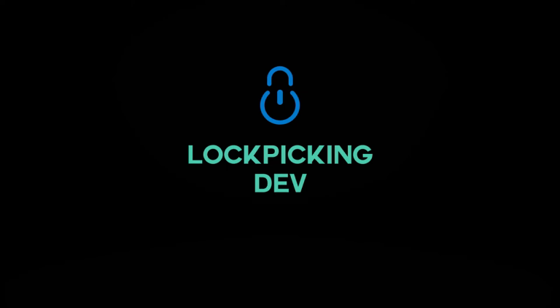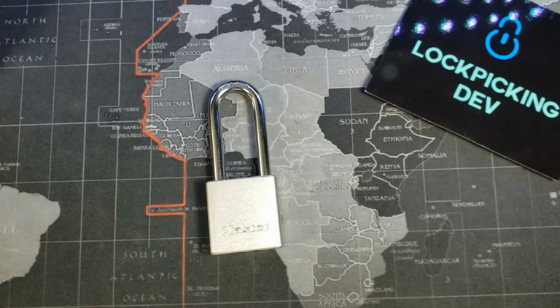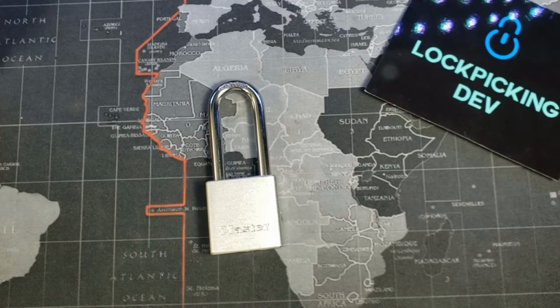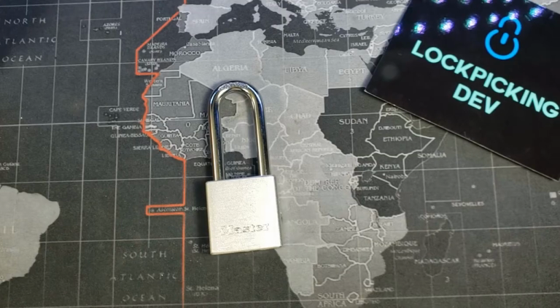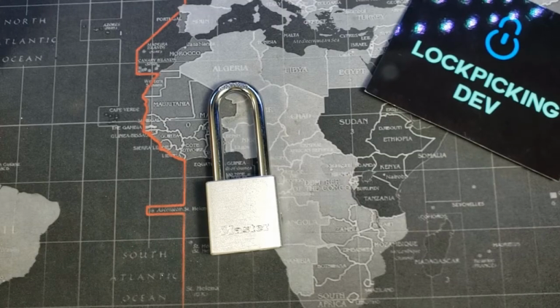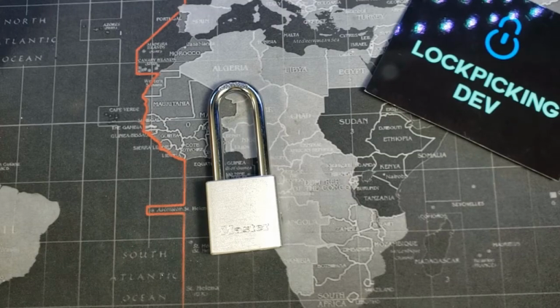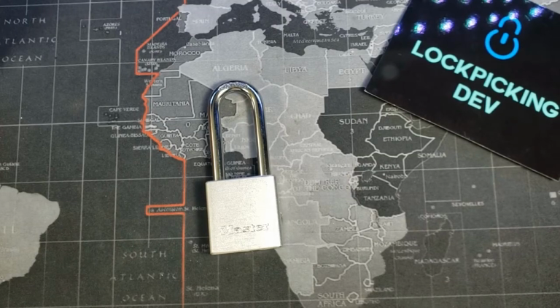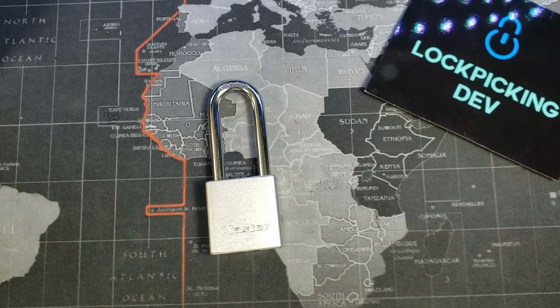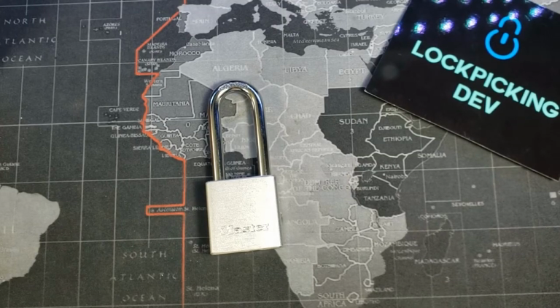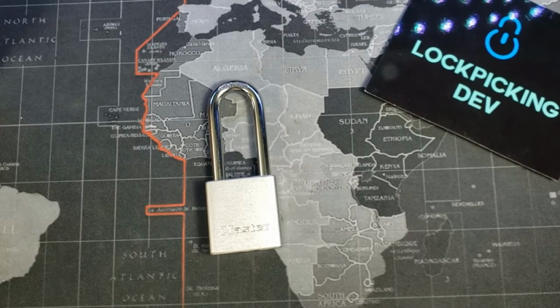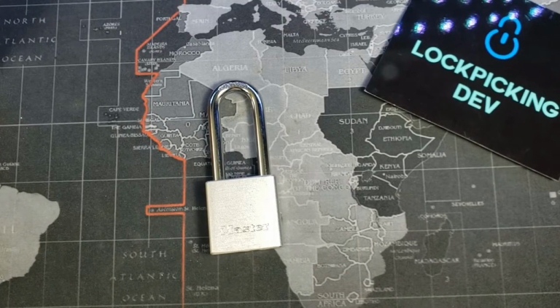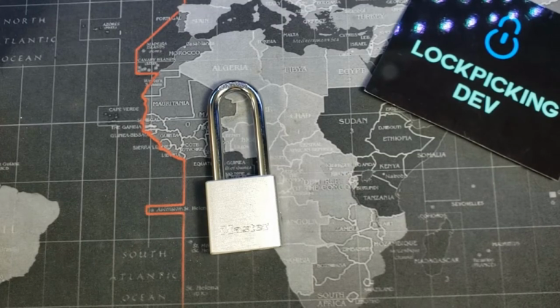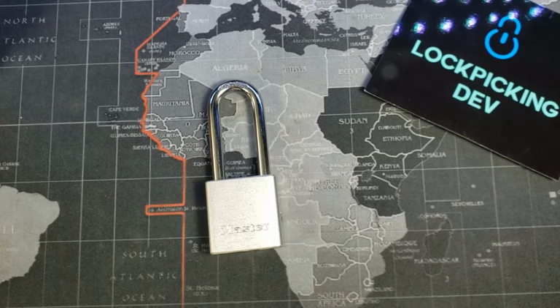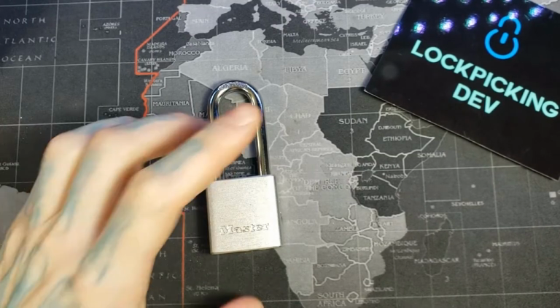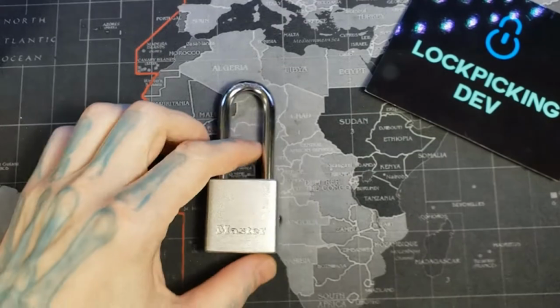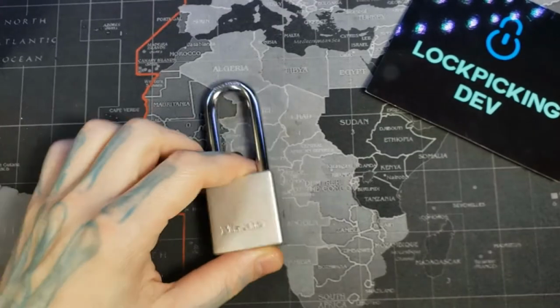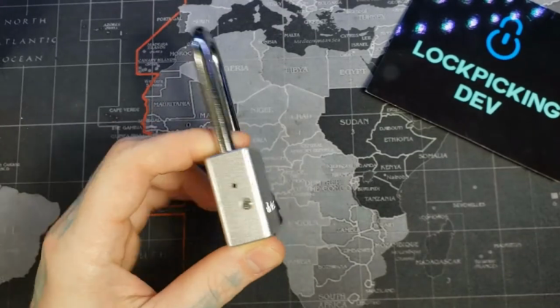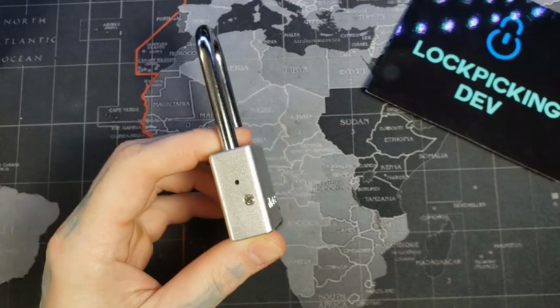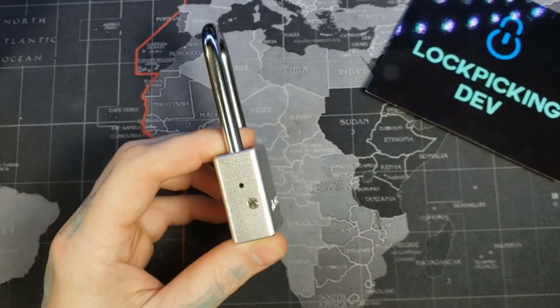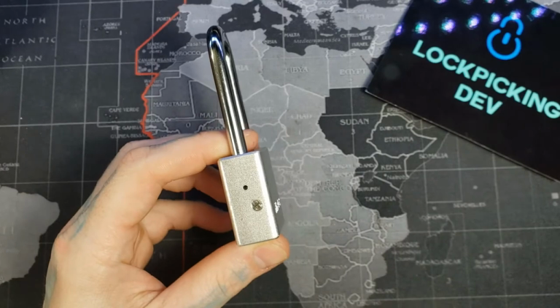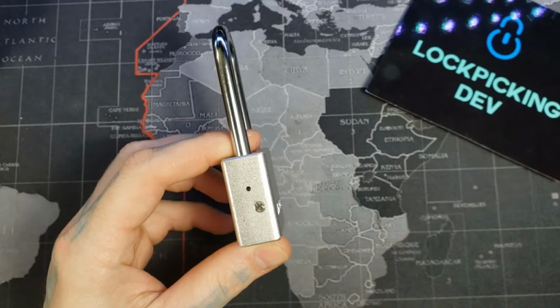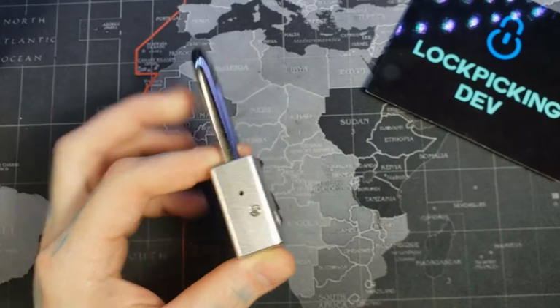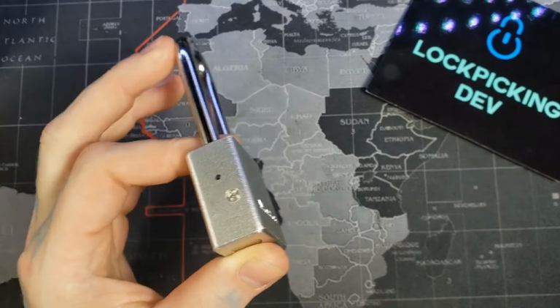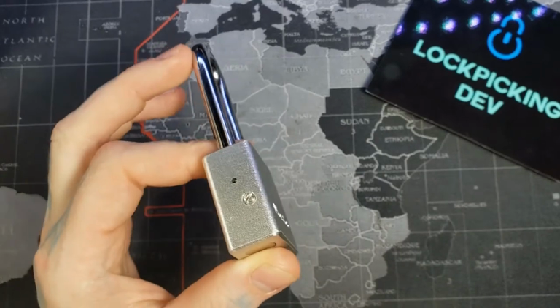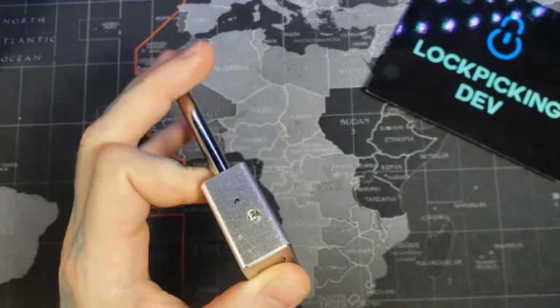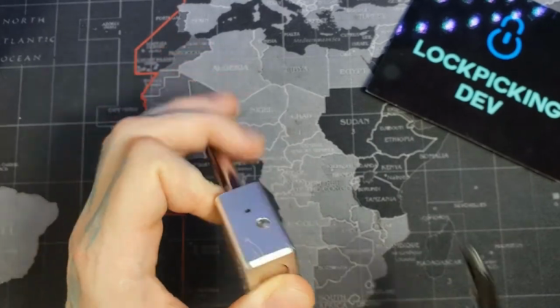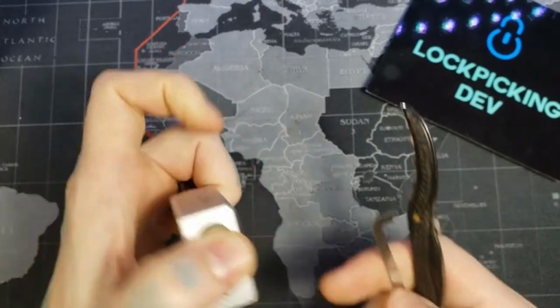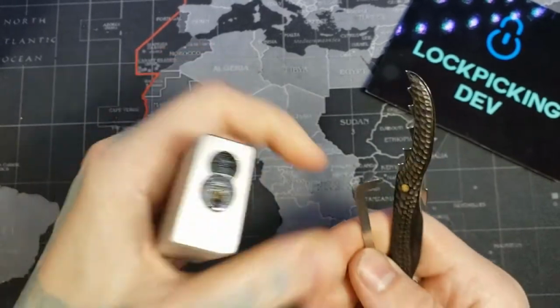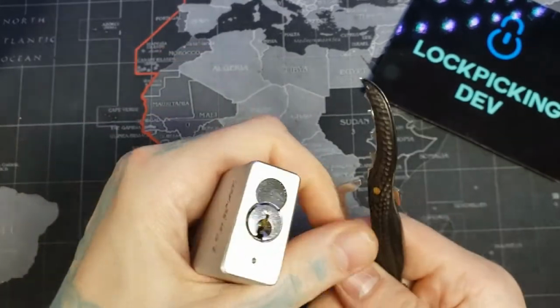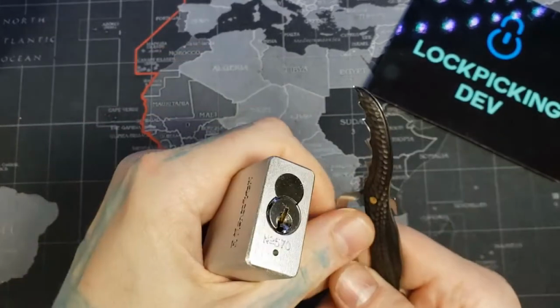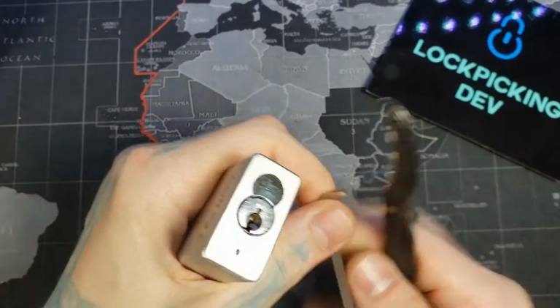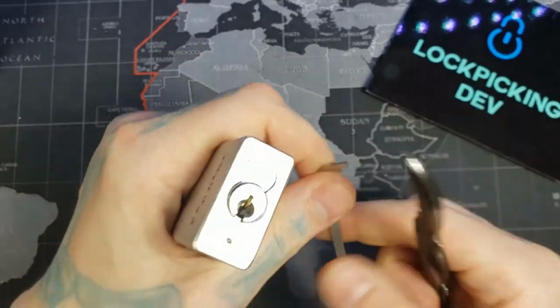Hello world, lockpickingdev here. Today I have a Master number 570 that I made into a practice lock, and I'll show you how after we get this open.